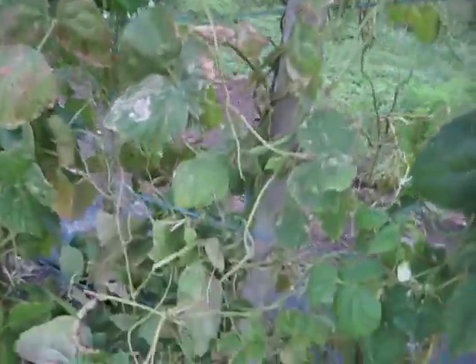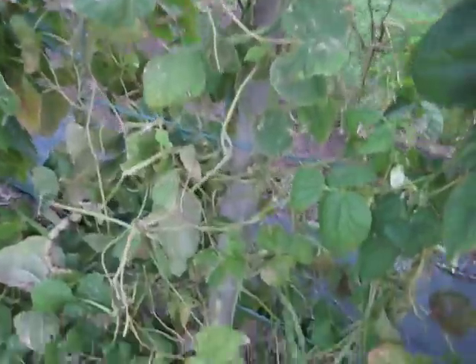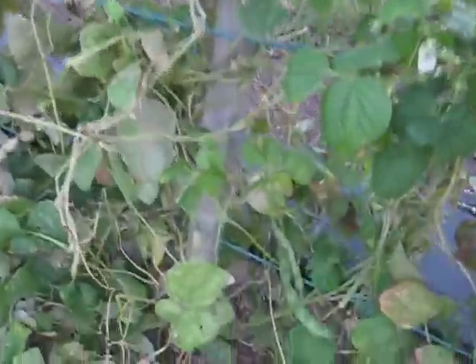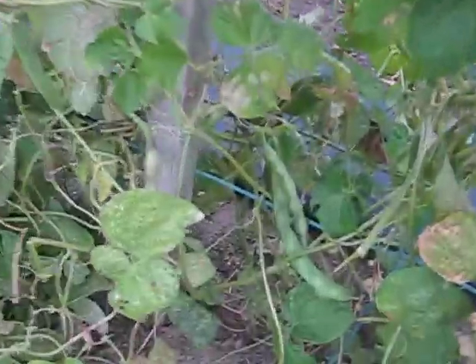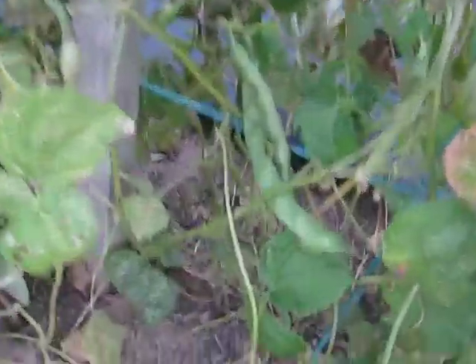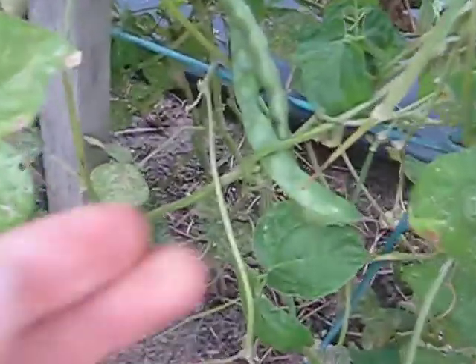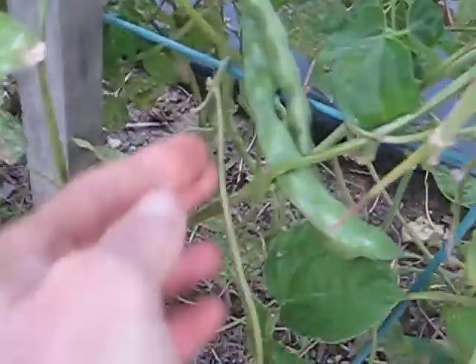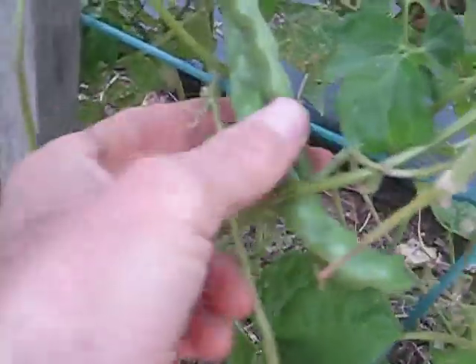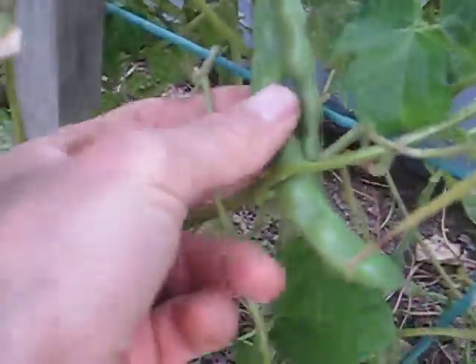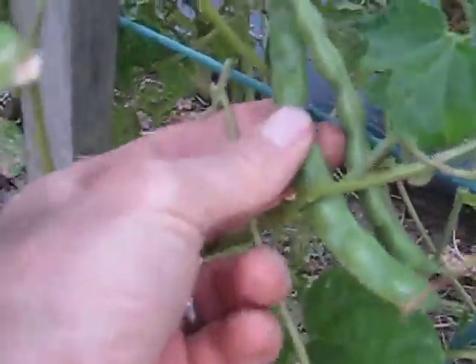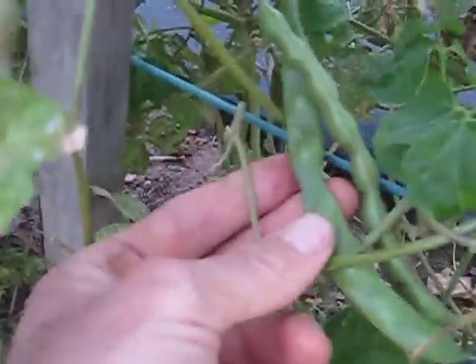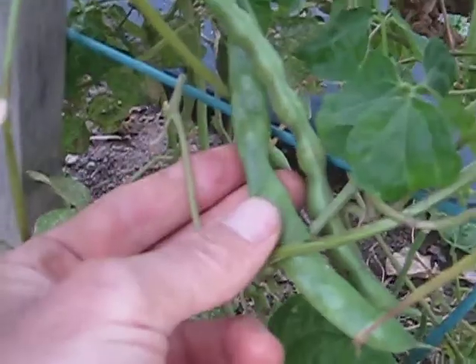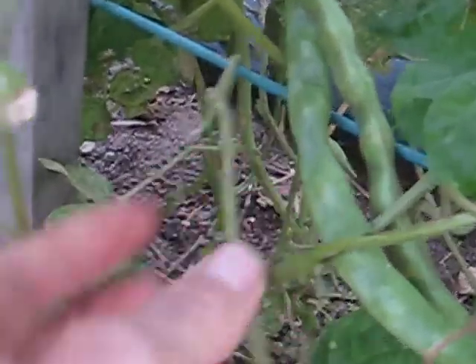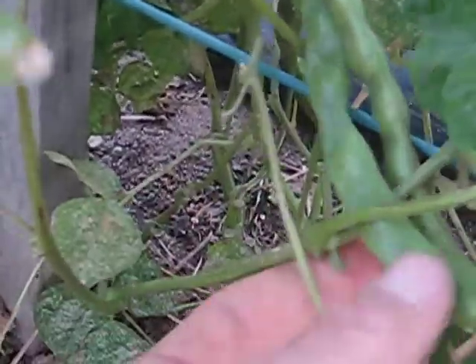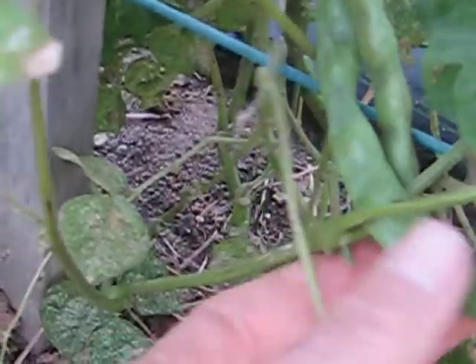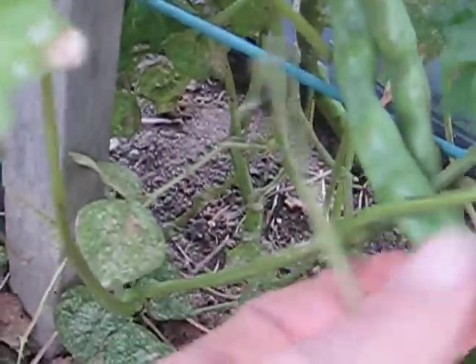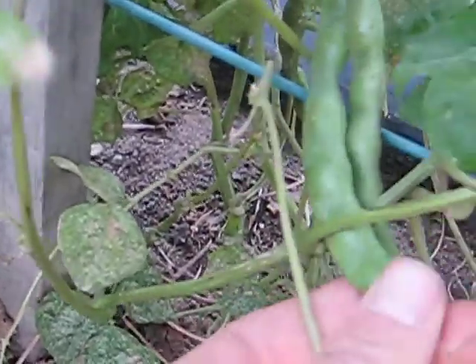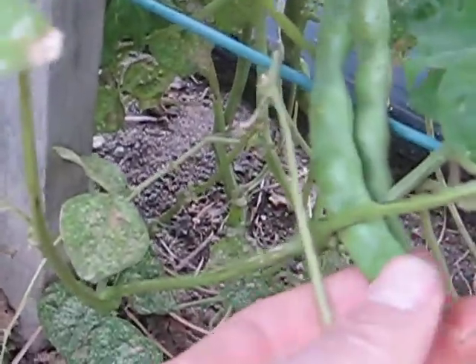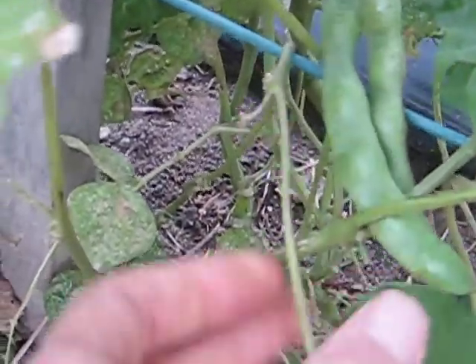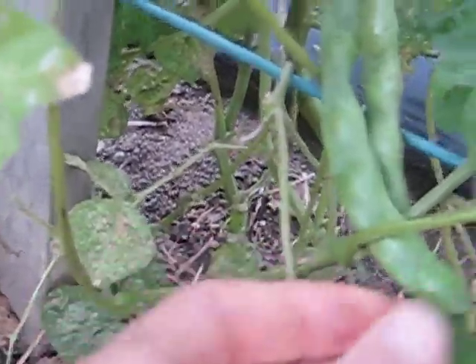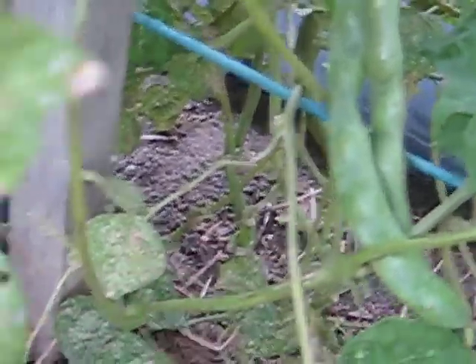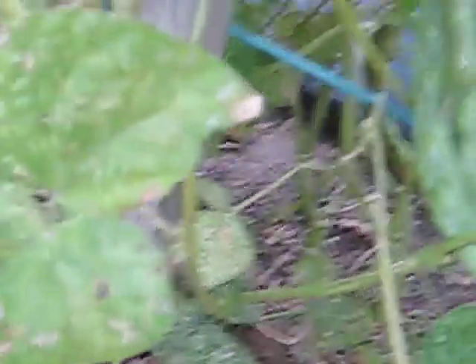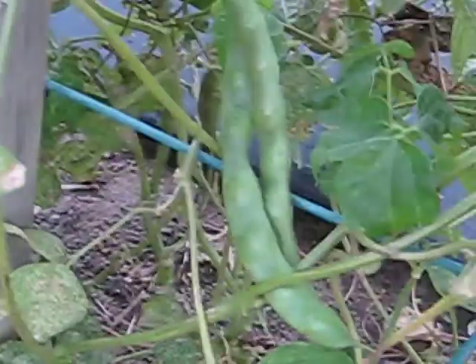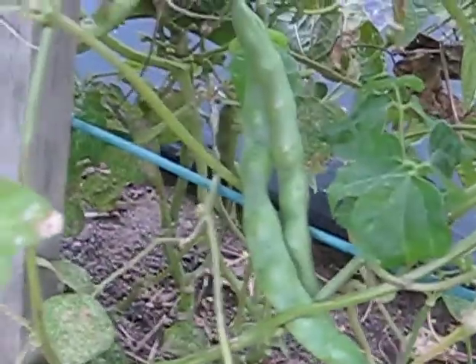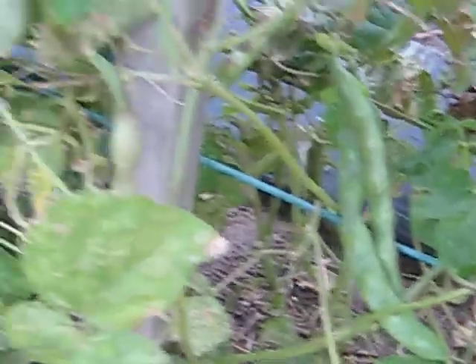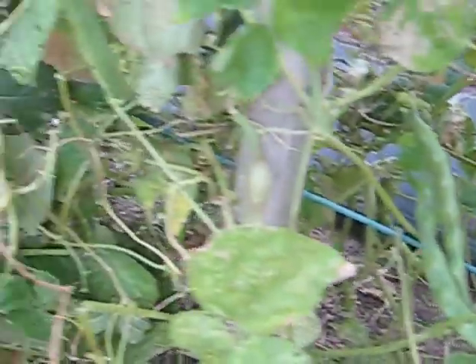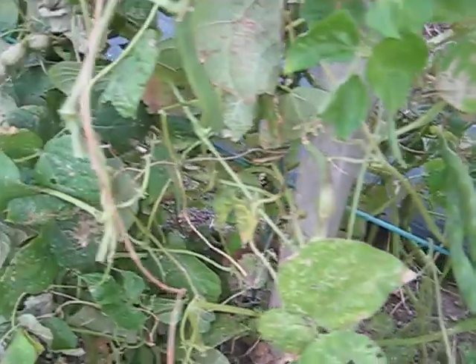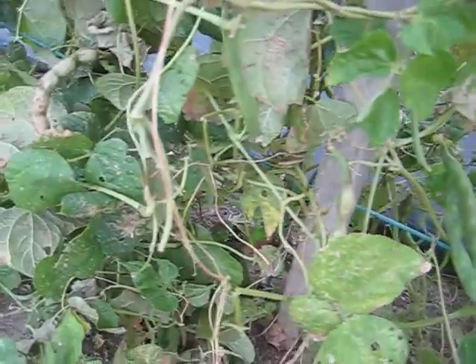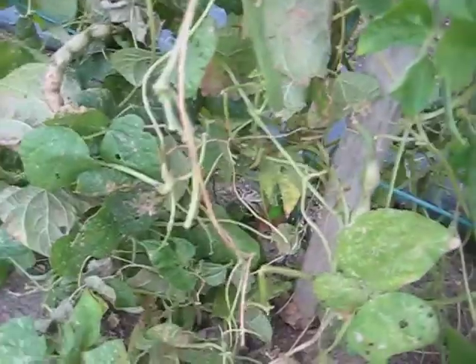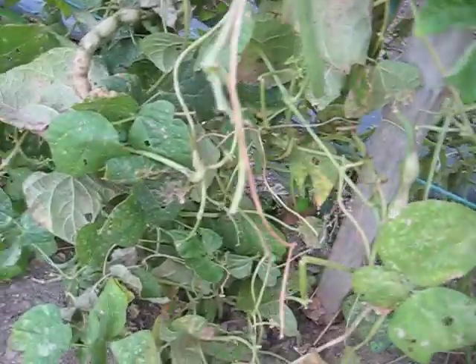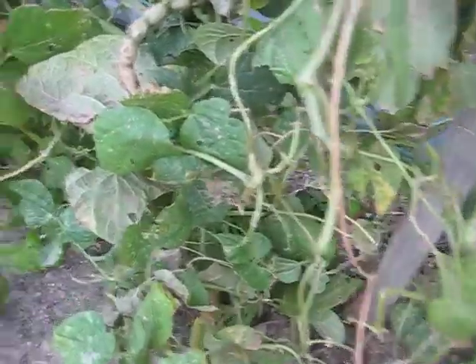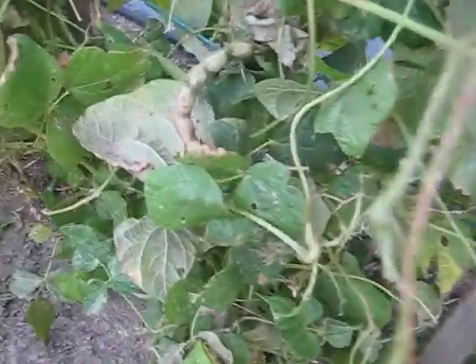What I'm doing is not picking some and letting them get bigger, letting the beans inside the pods develop, which I'll be able to use next year as my seed.